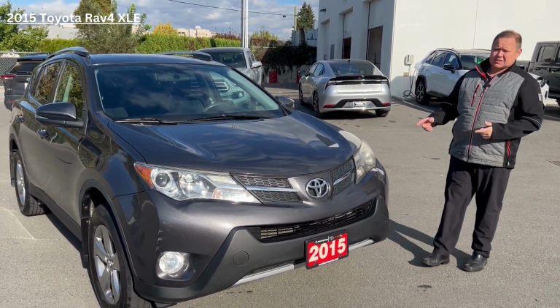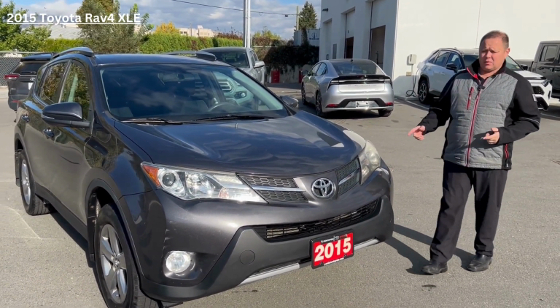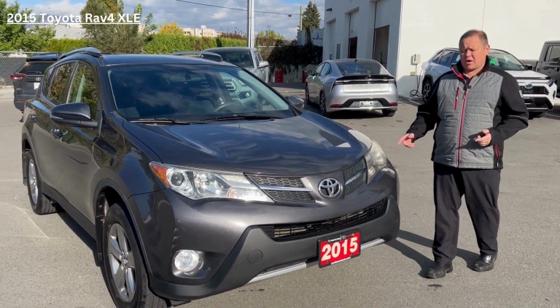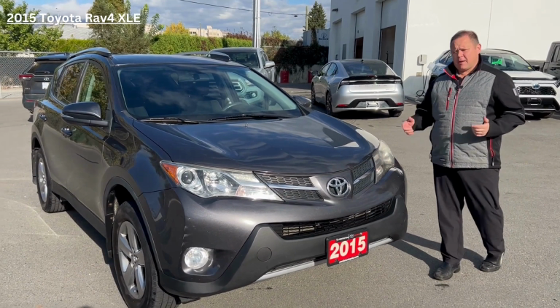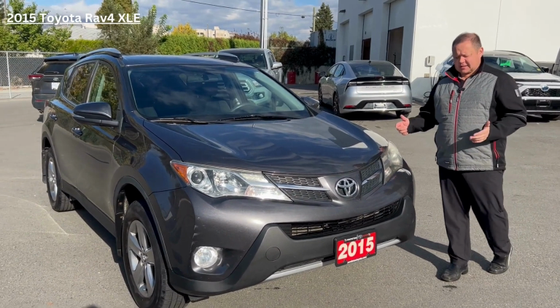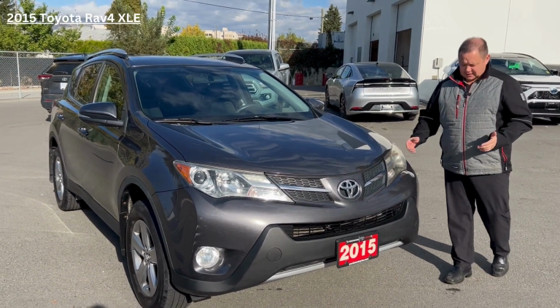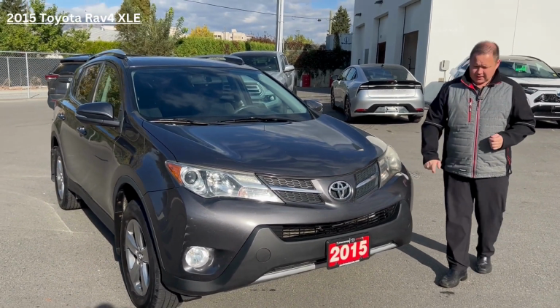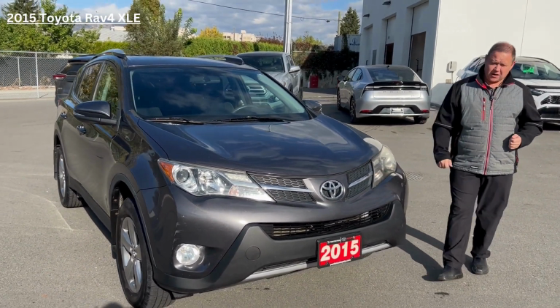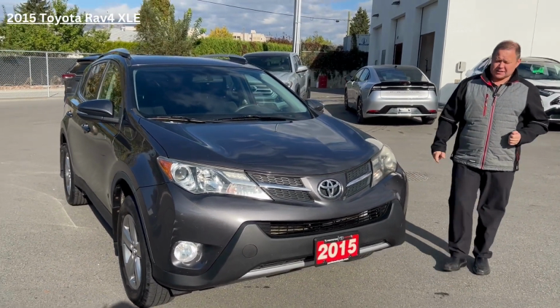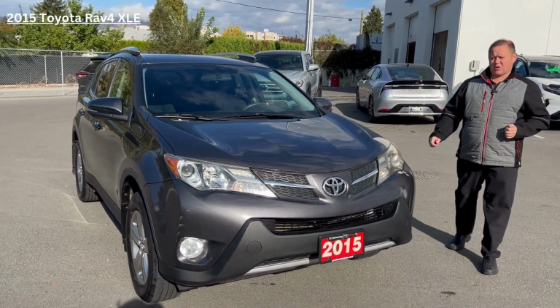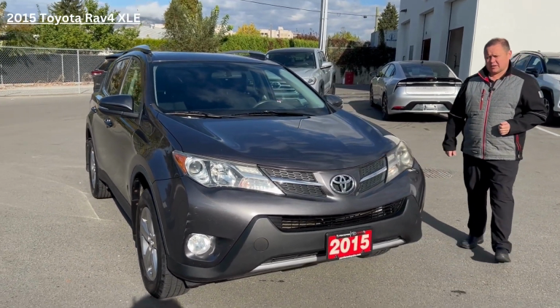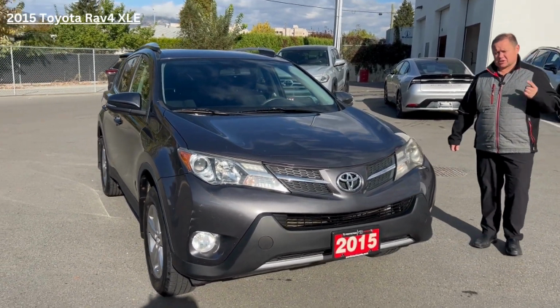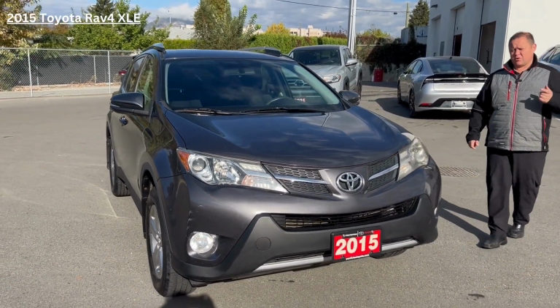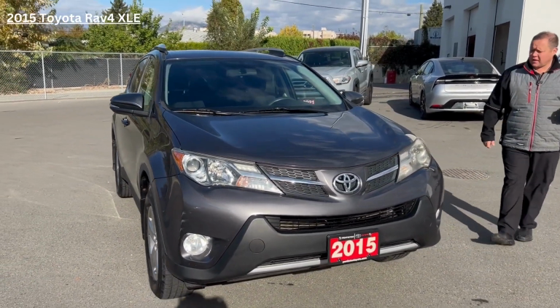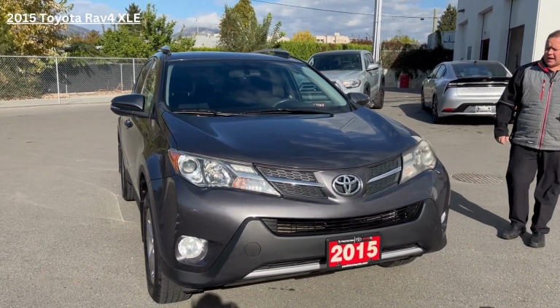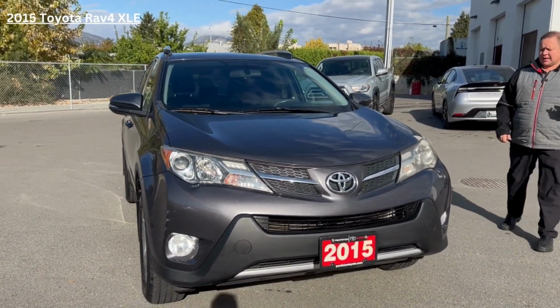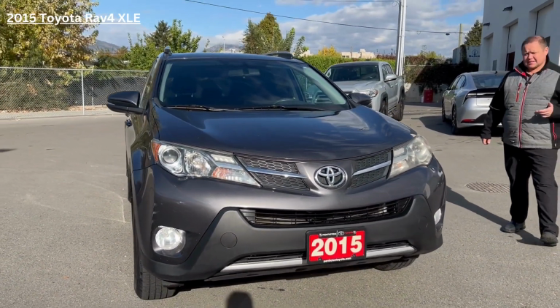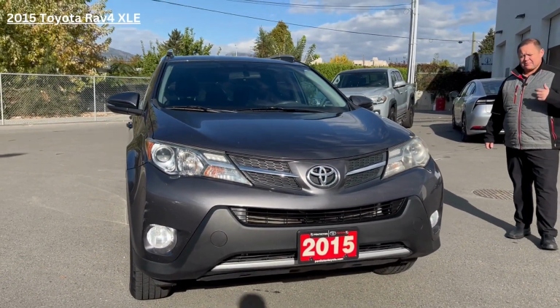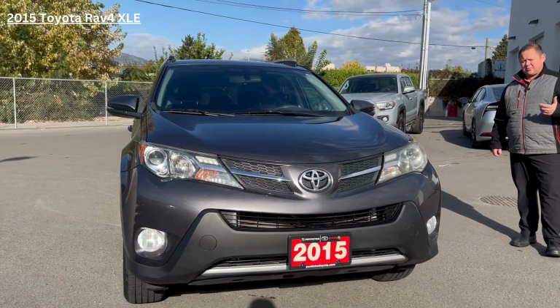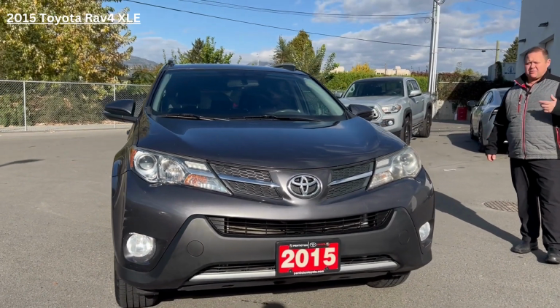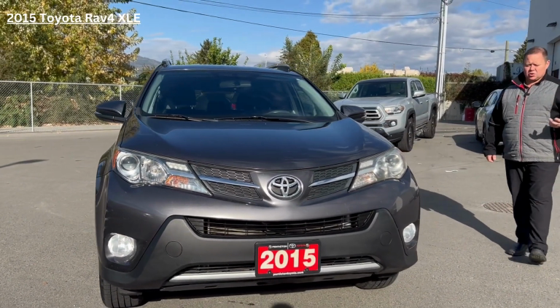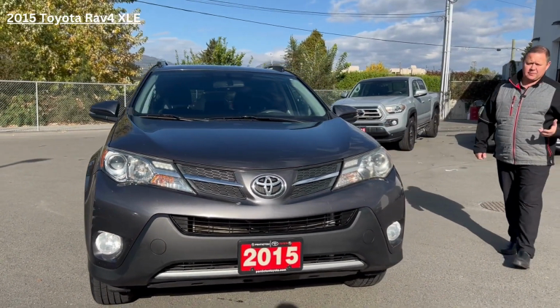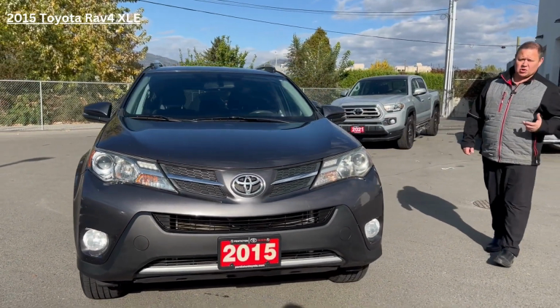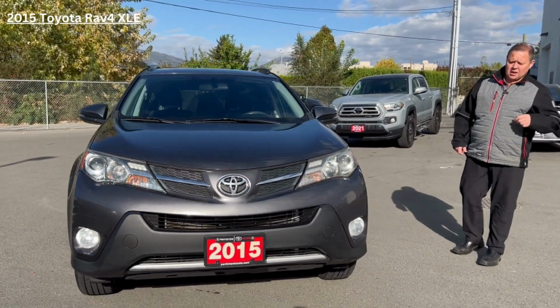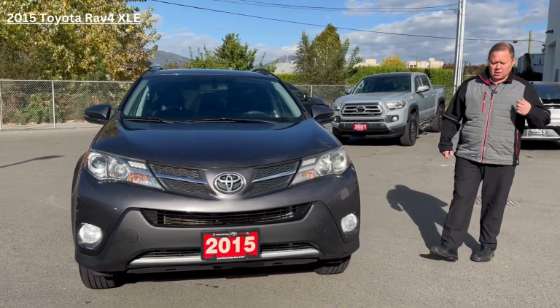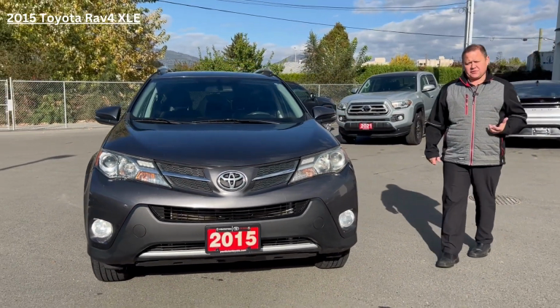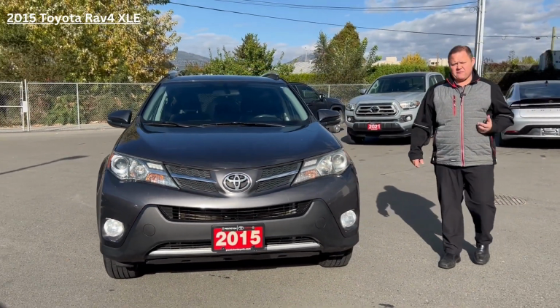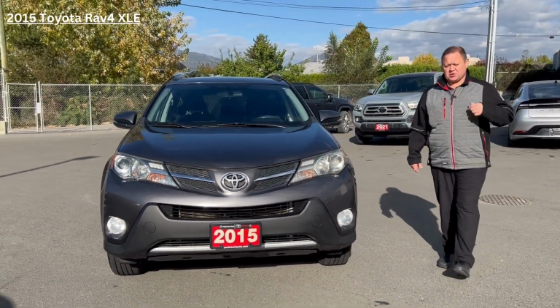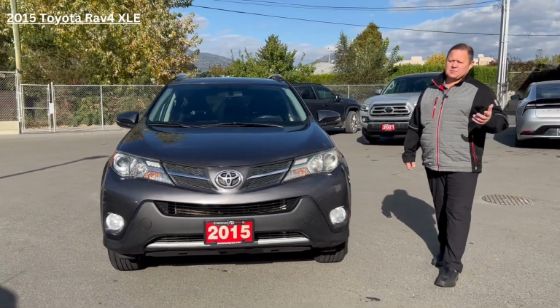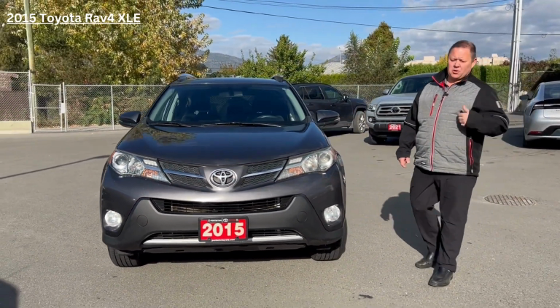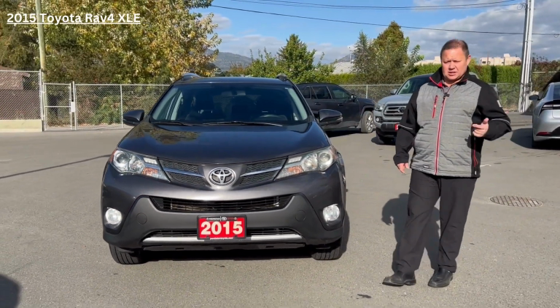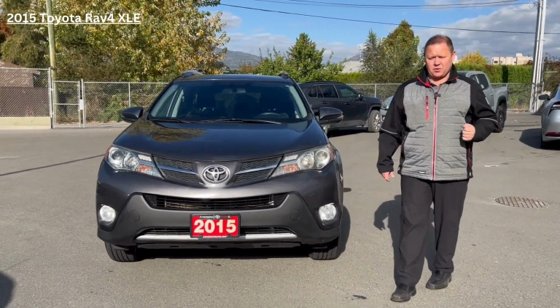This is an all-wheel drive, but the XLE is going to give us fog lights, alloy wheels, sunroof, heated seats, backup camera, dual climate control, a couple of different drive modes, USB ports, and auxiliary ports.